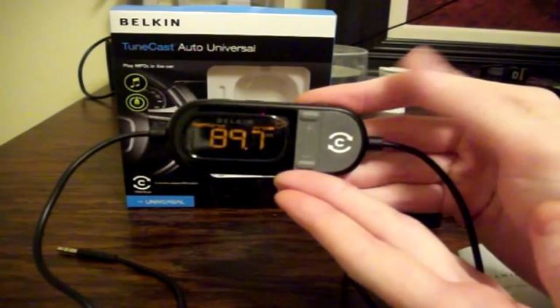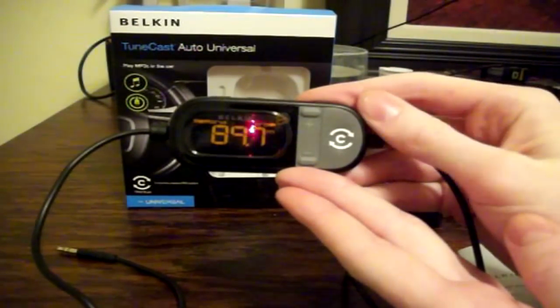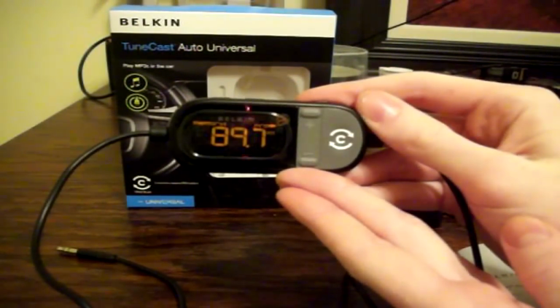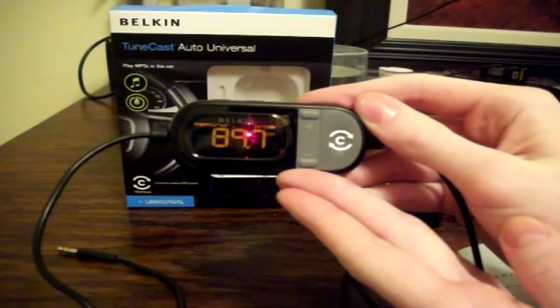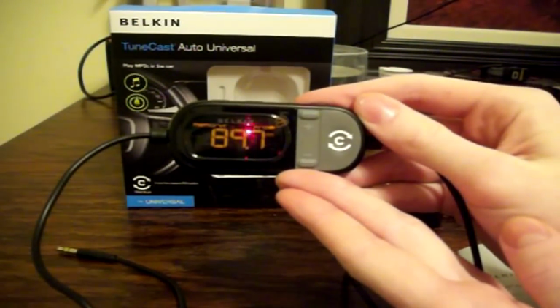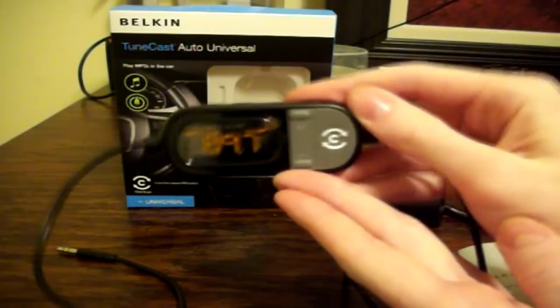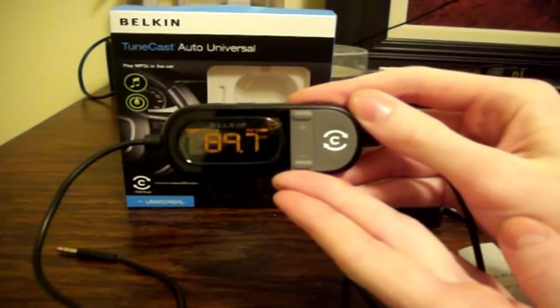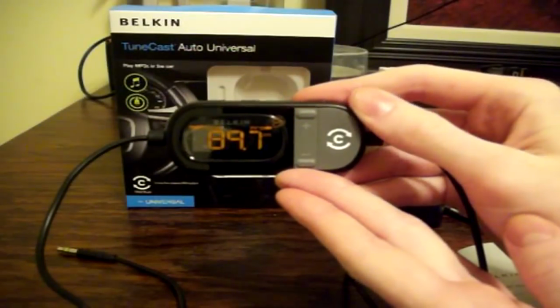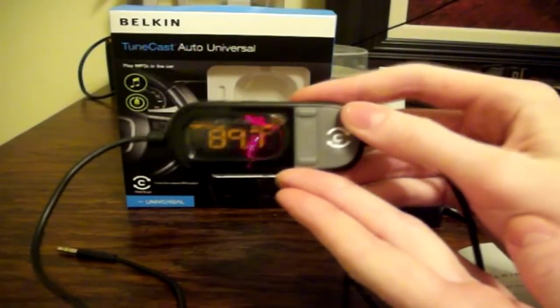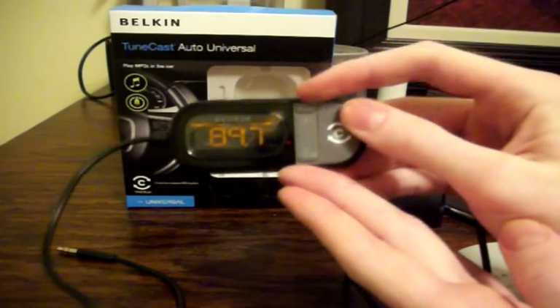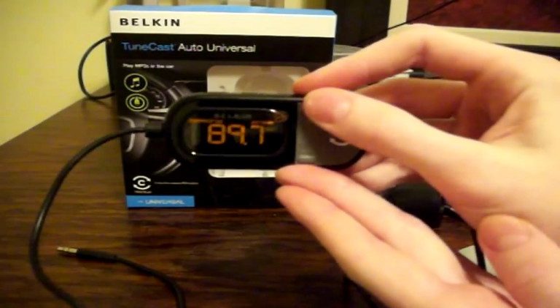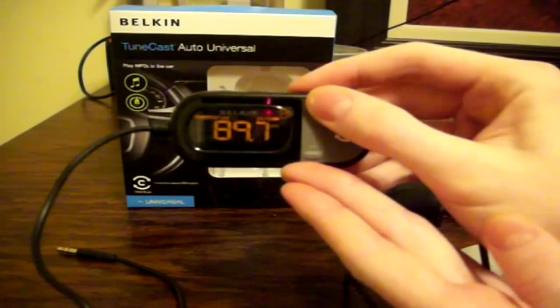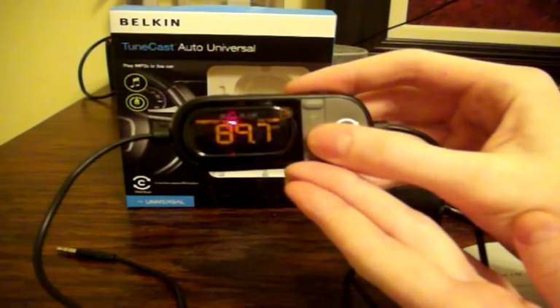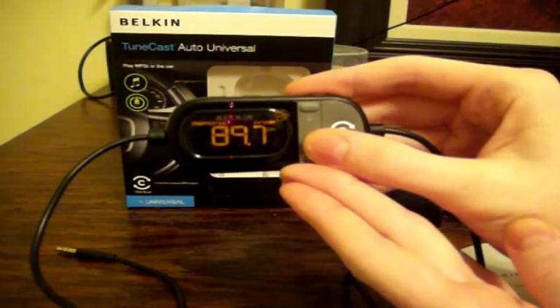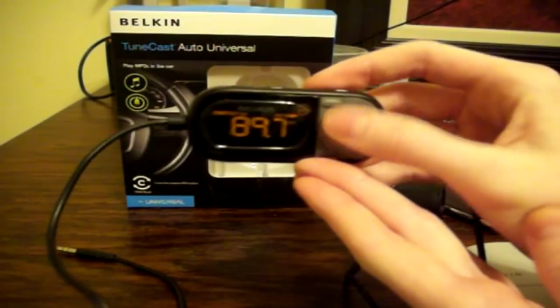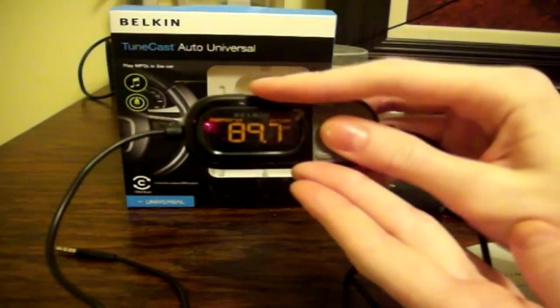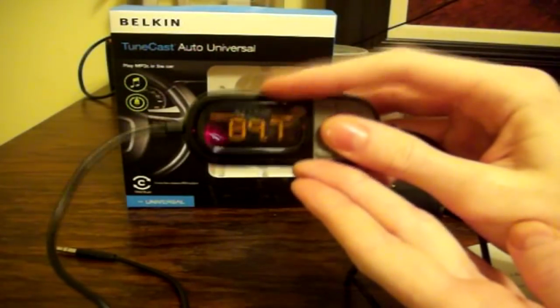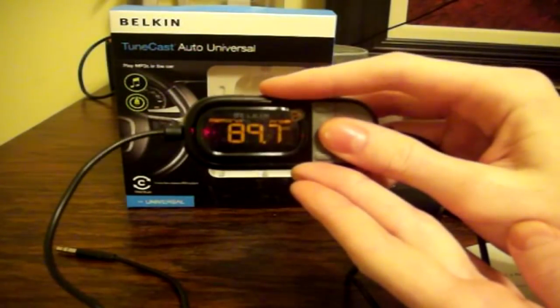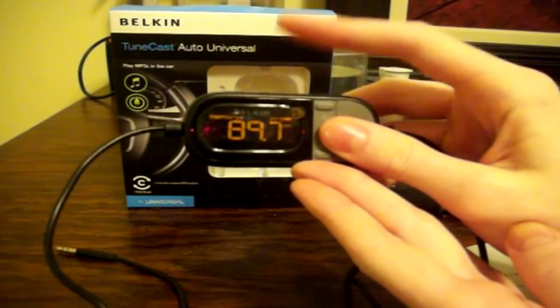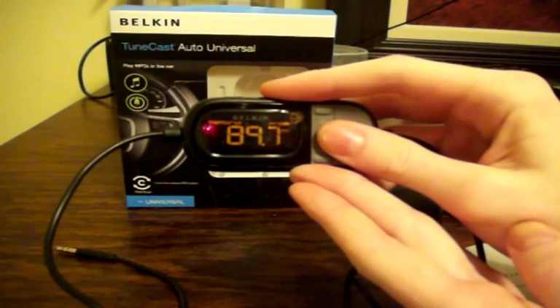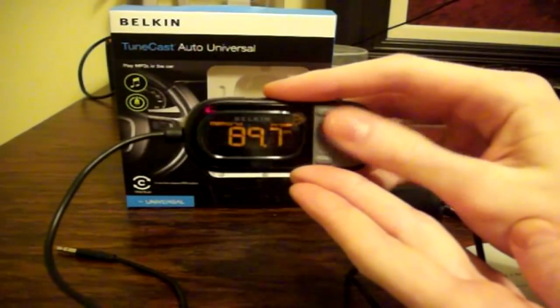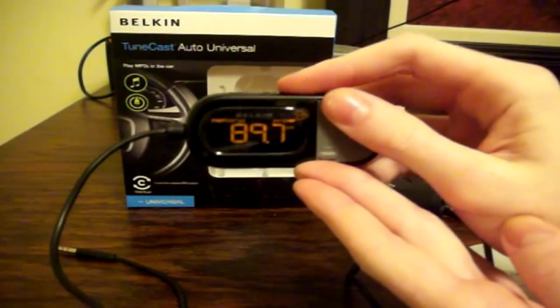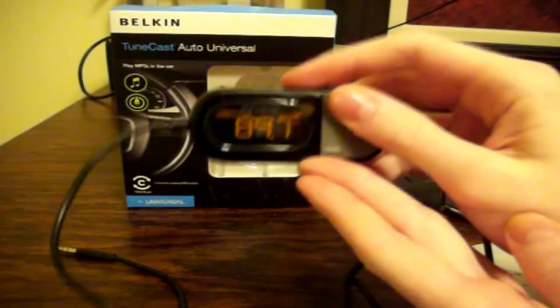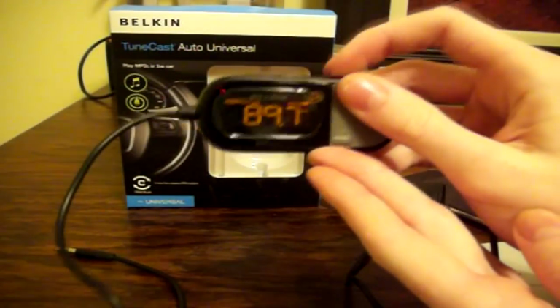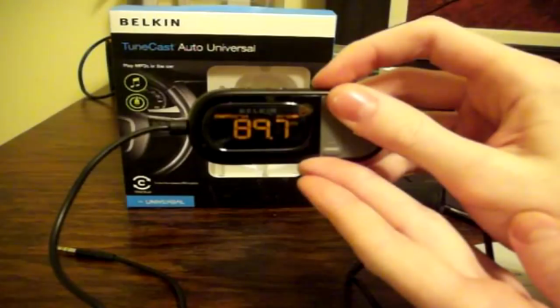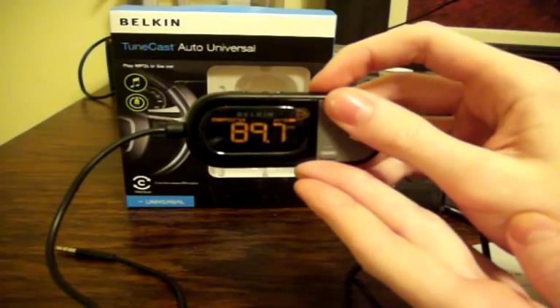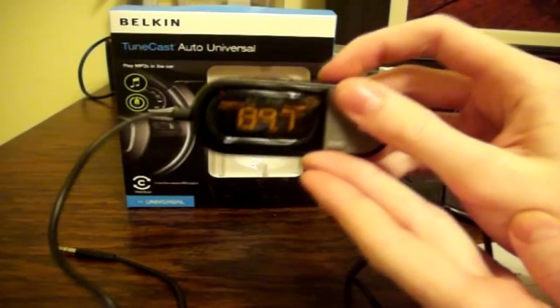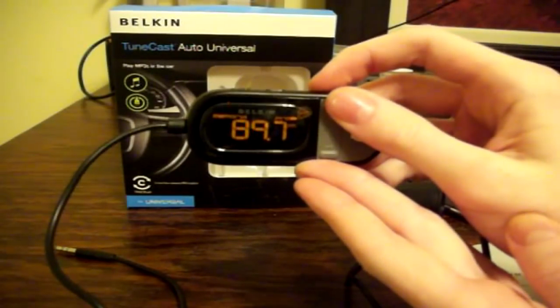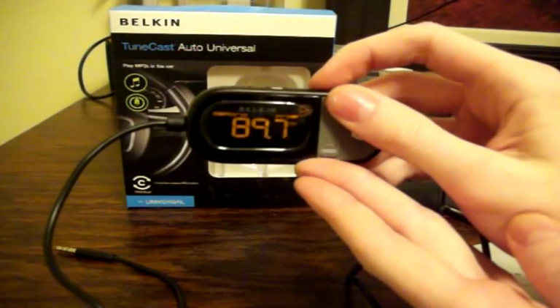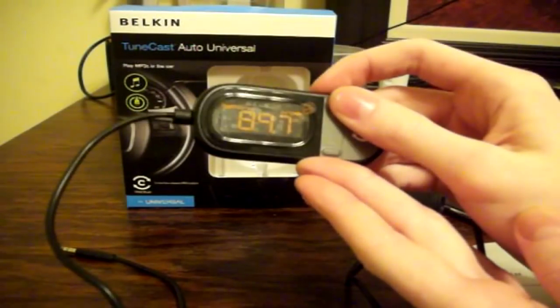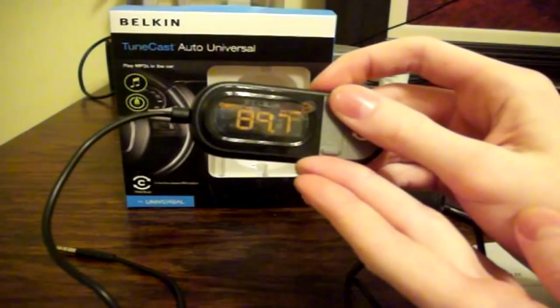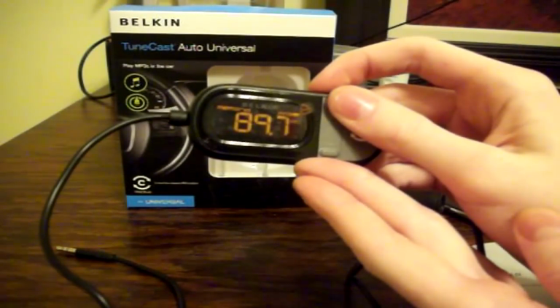If for any reason you want to customize that or if it's not to your liking, there is an up and down button so you can continue to select through the different radio channels until you have one that is clear or one that you prefer.